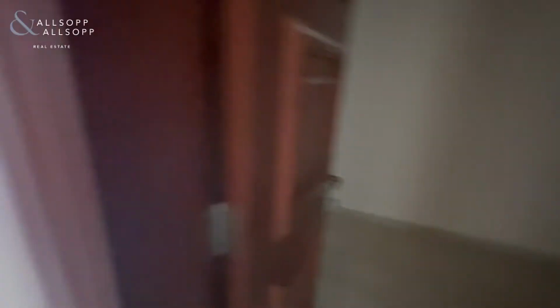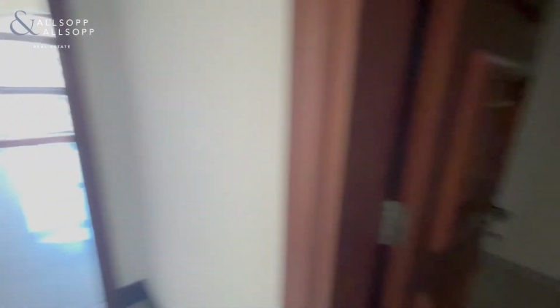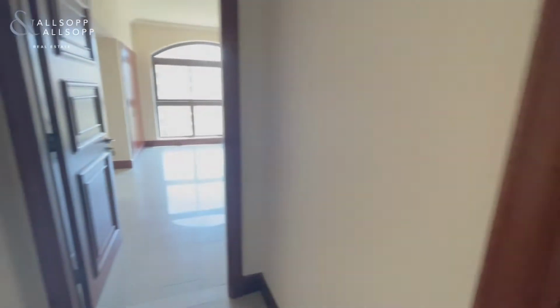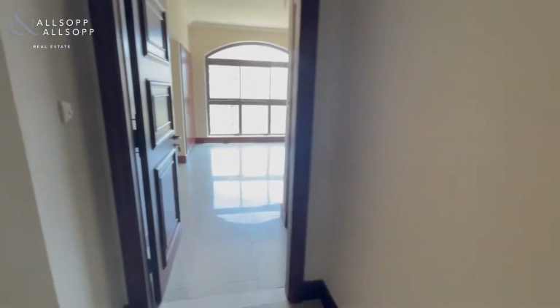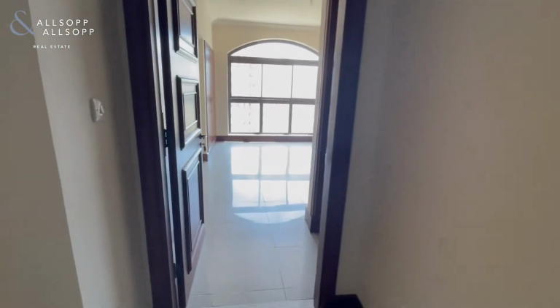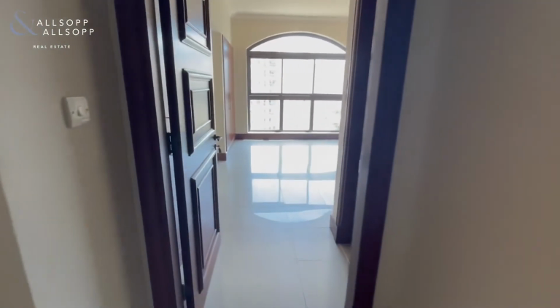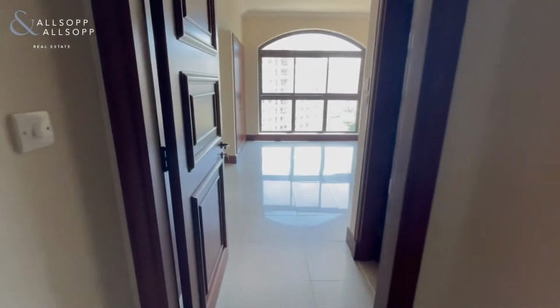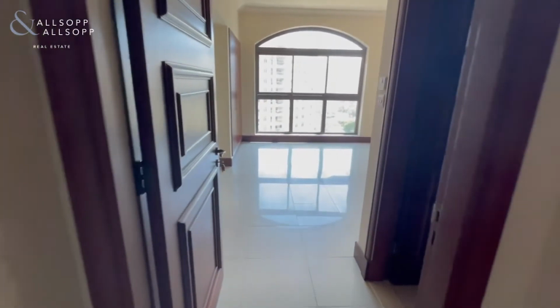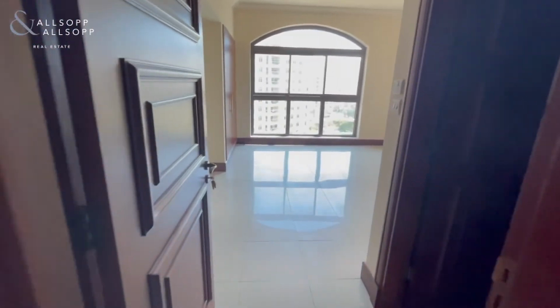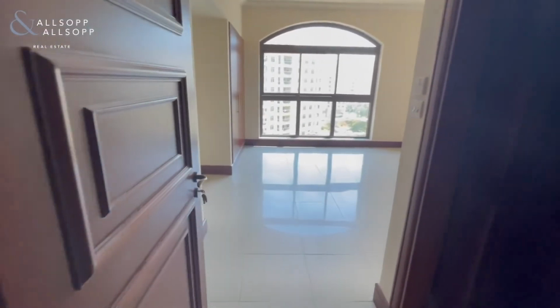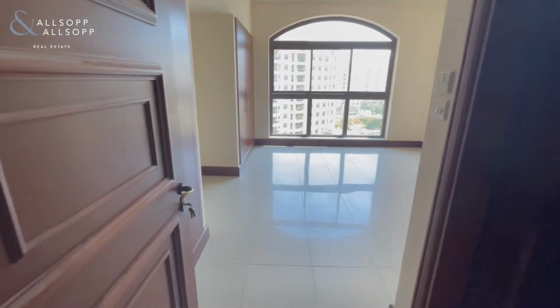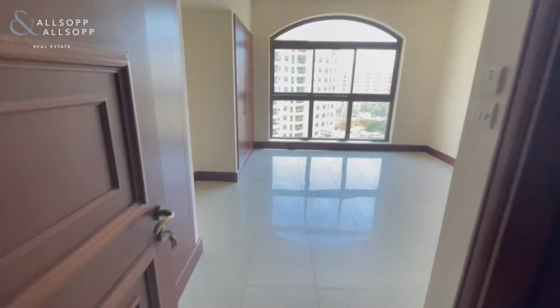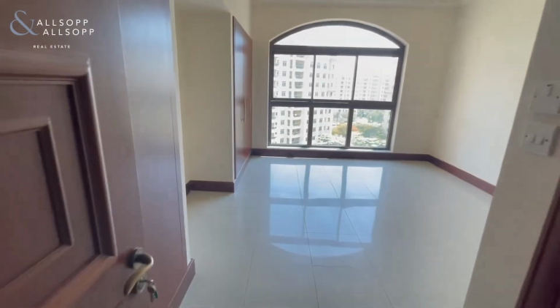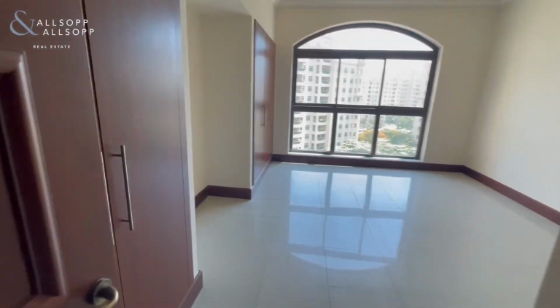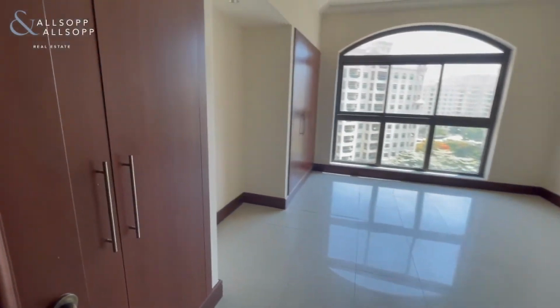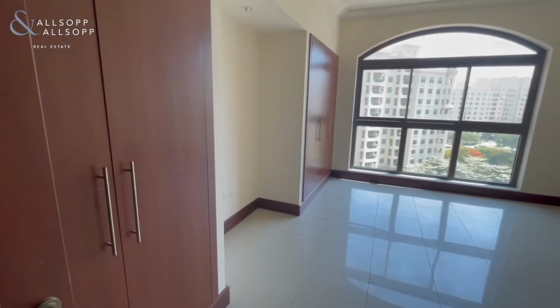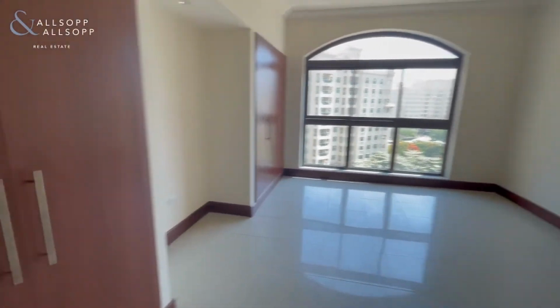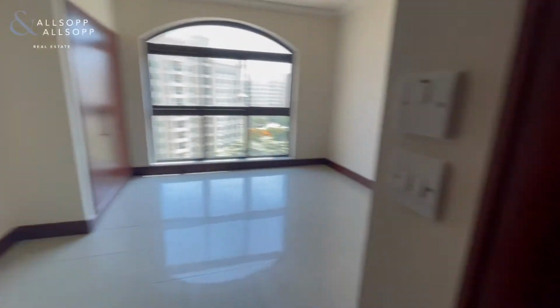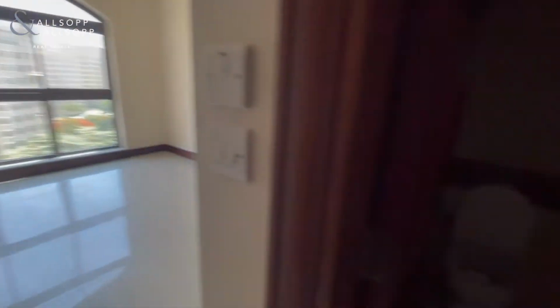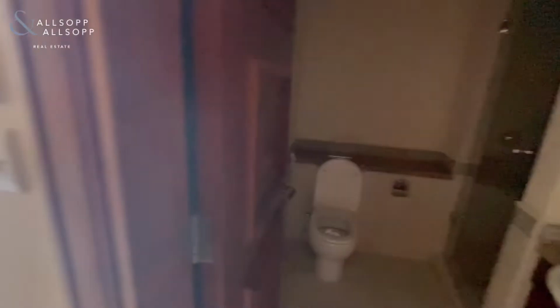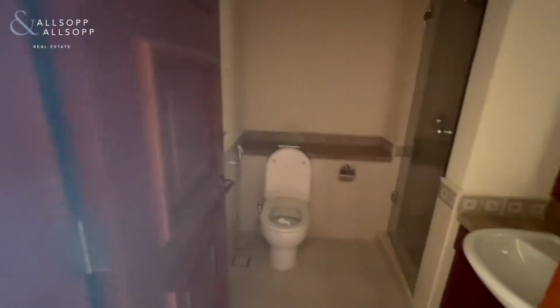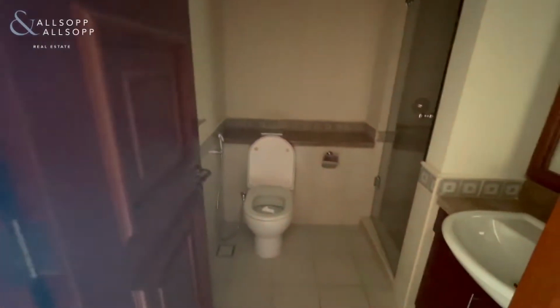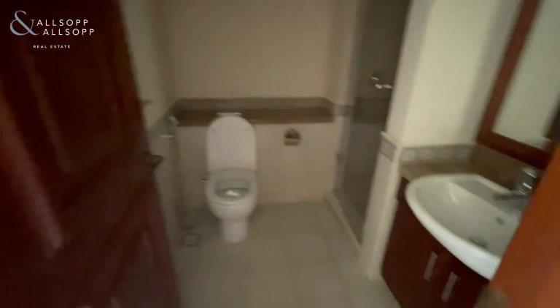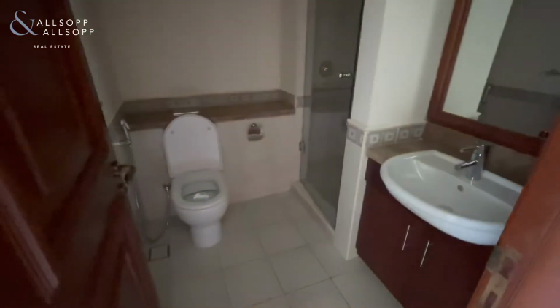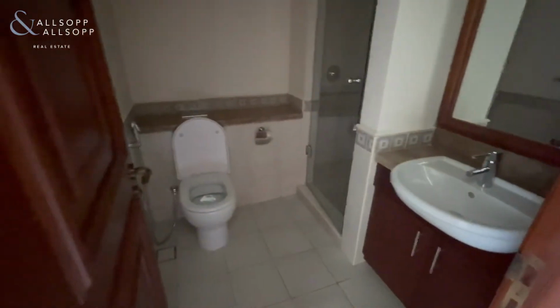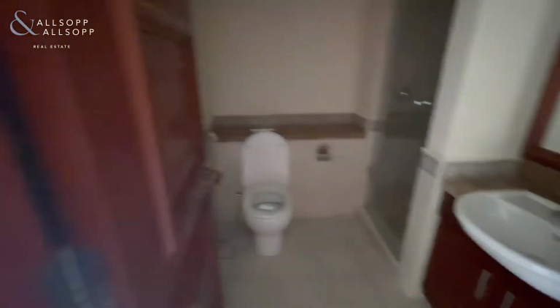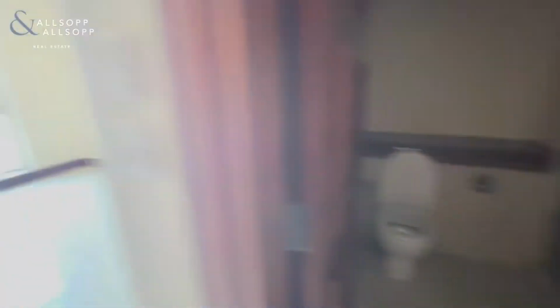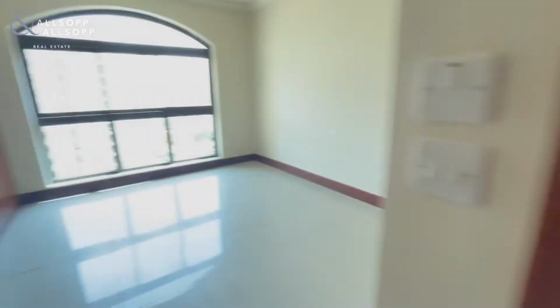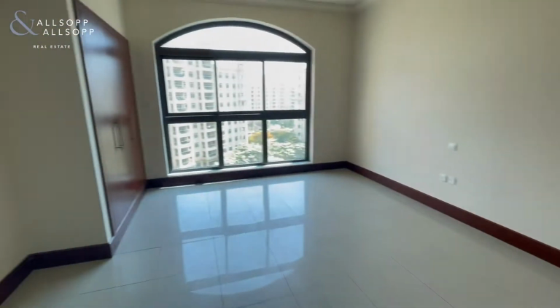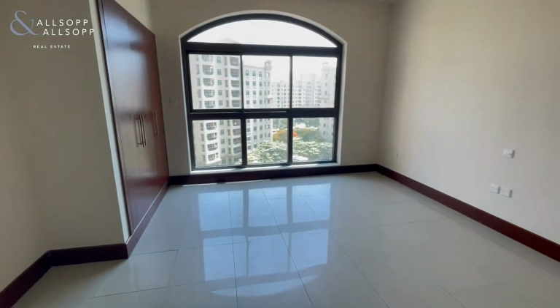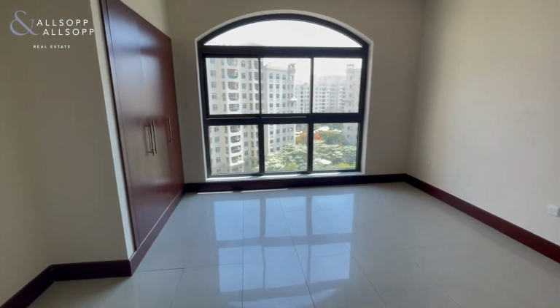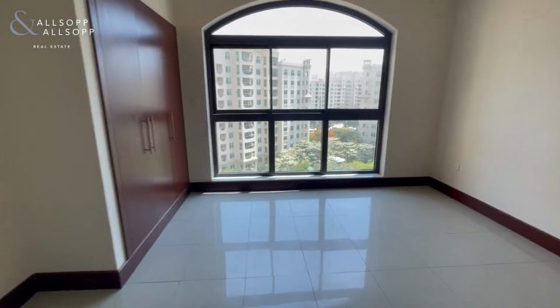Coming from the maids room, if you go straight ahead, this is classed as the second bedroom. It has built-in wardrobes, an ensuite with shower, and is also overlooking the park.